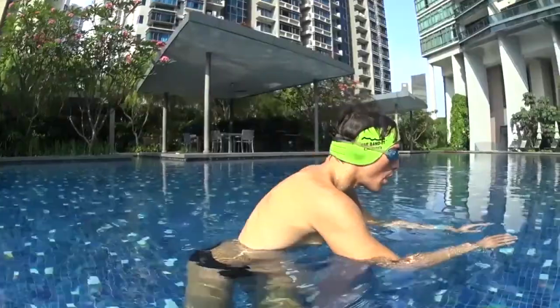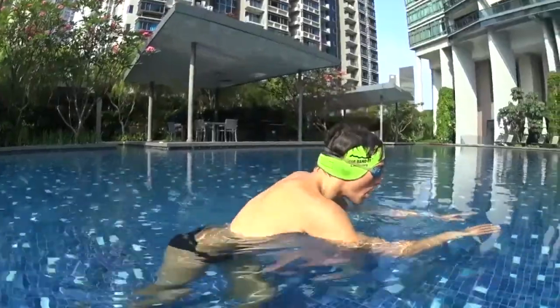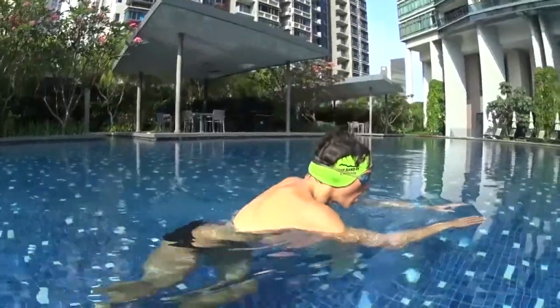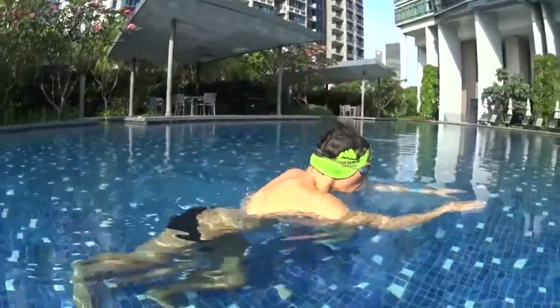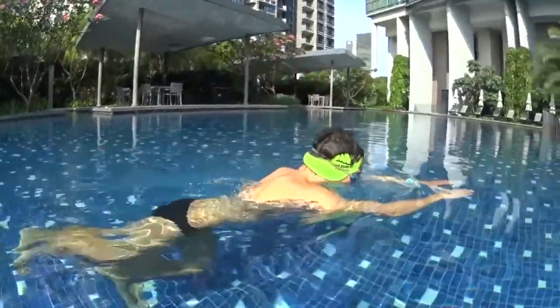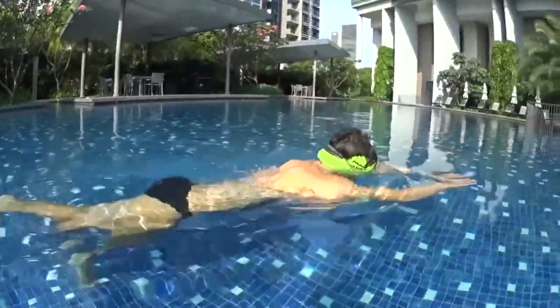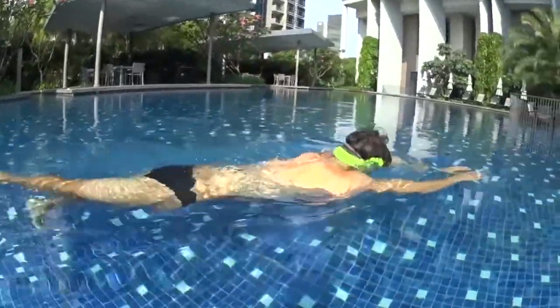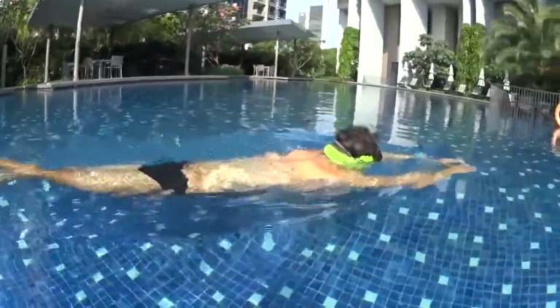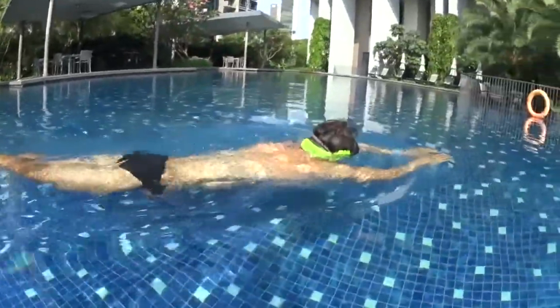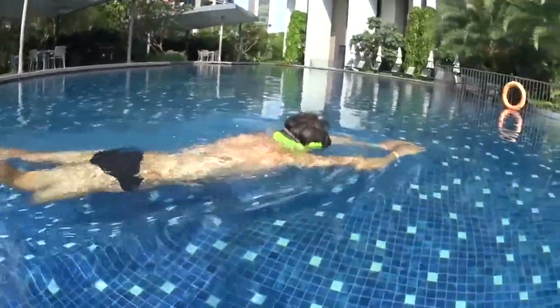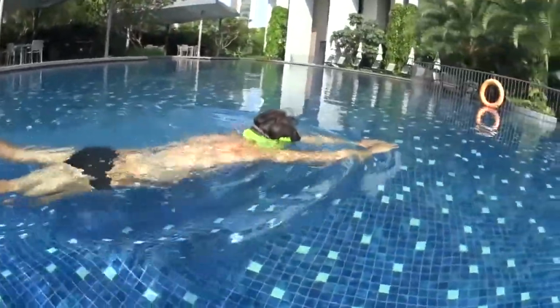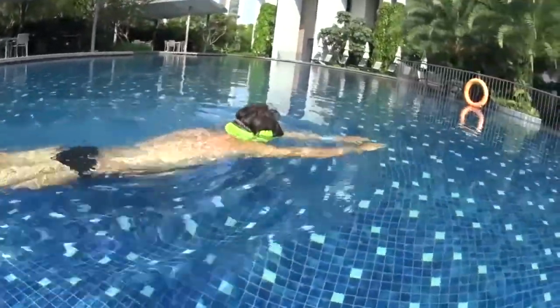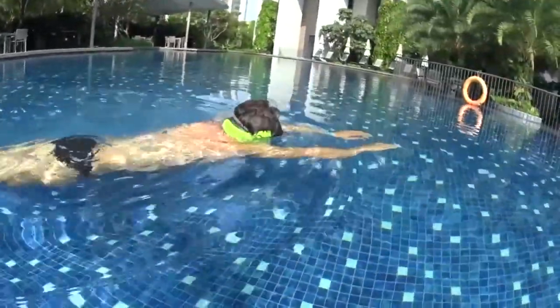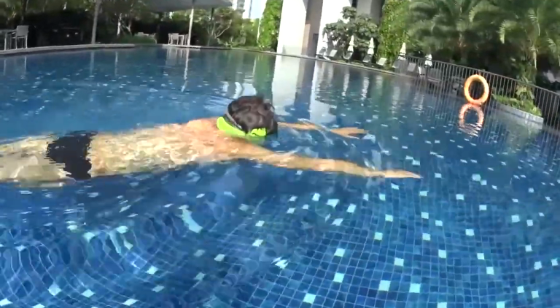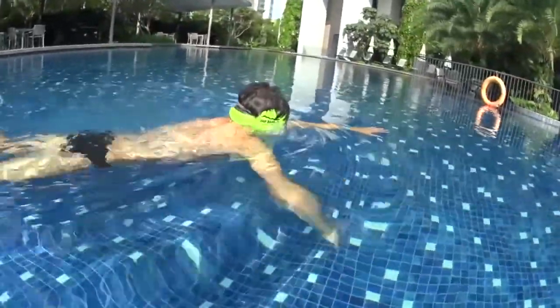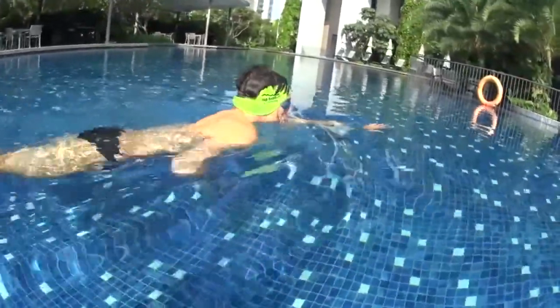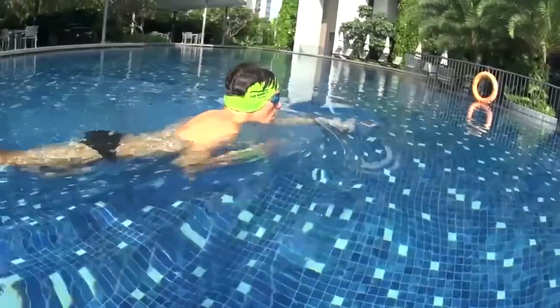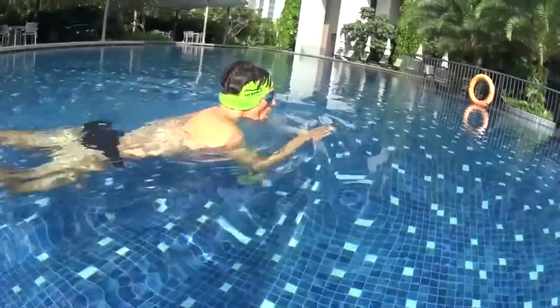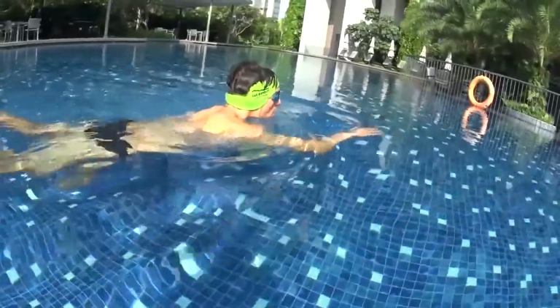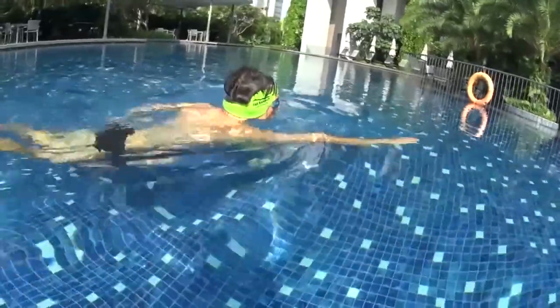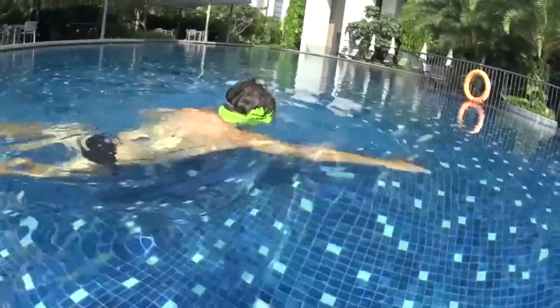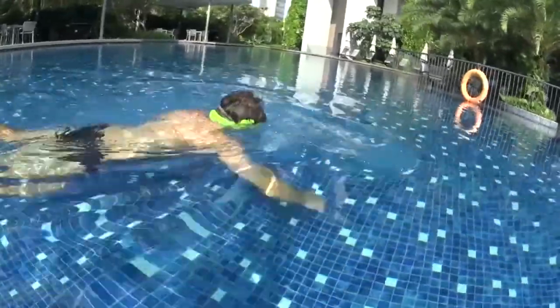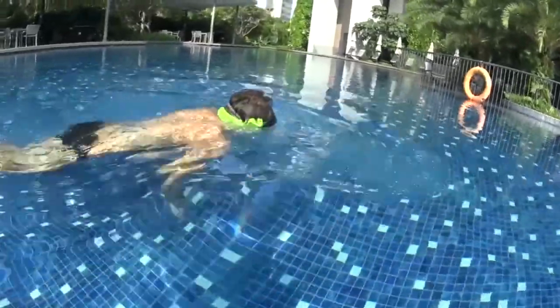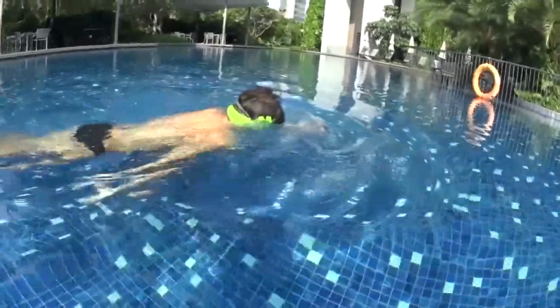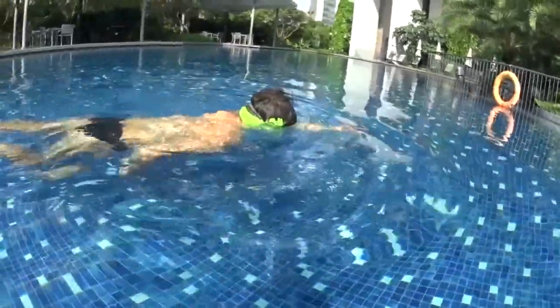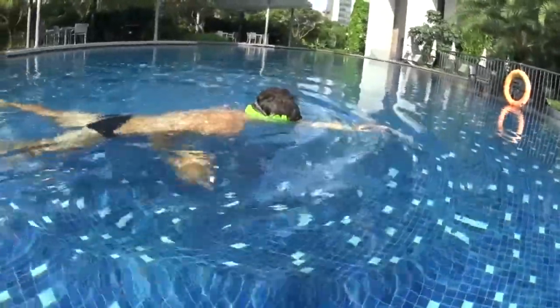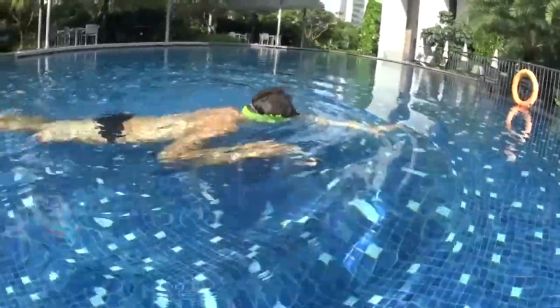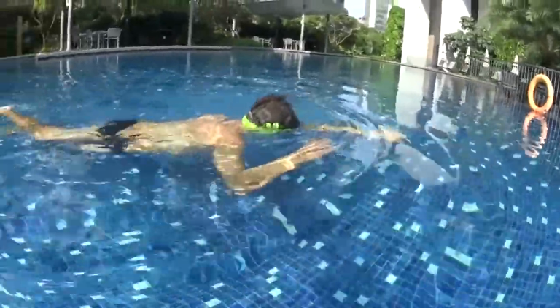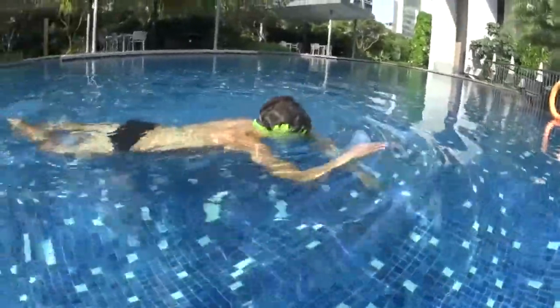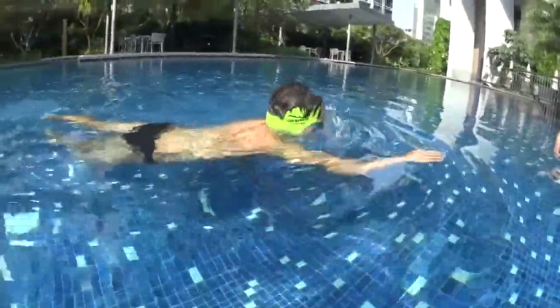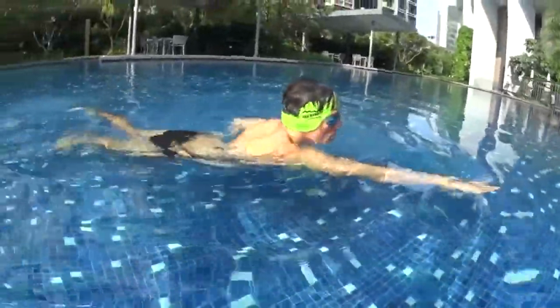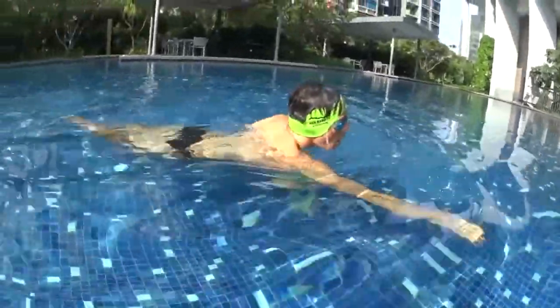Blow your bubbles while you are swimming. When you take a breath, take one big breath only and go down again to blow bubbles. Don't fight to stay on the surface. Go slowly.